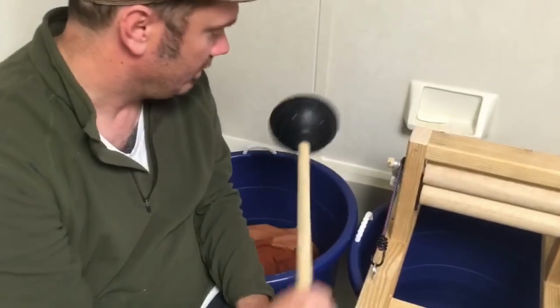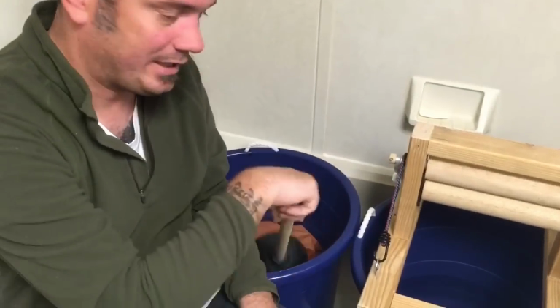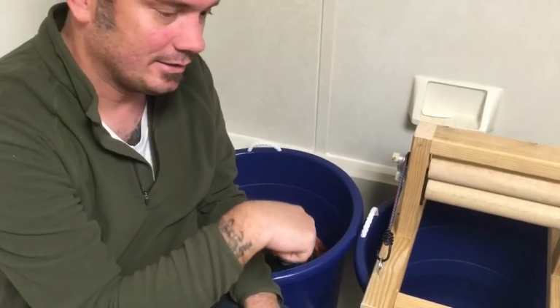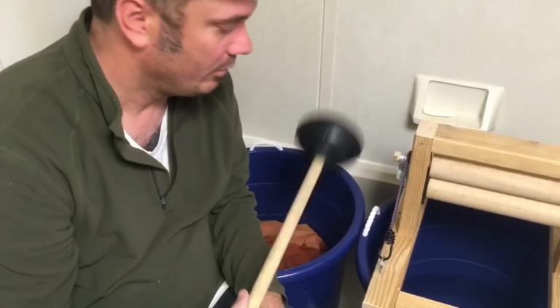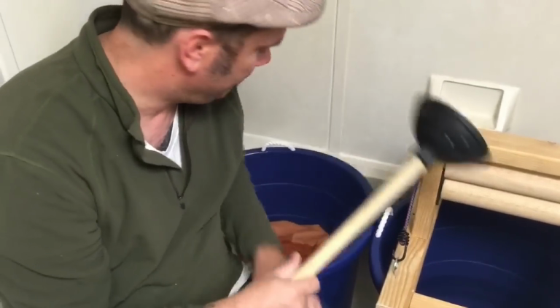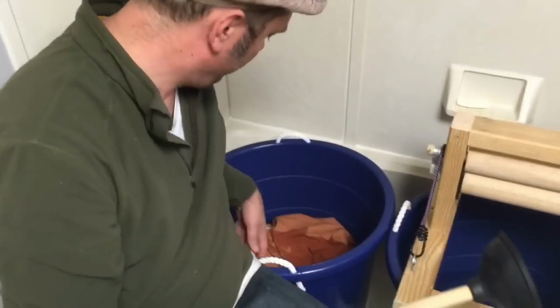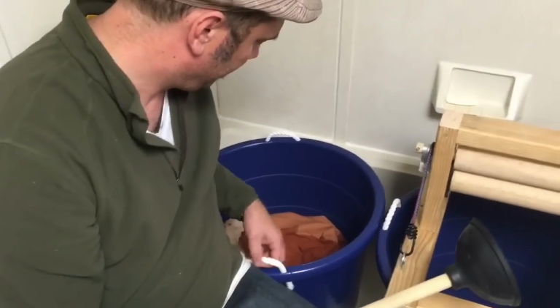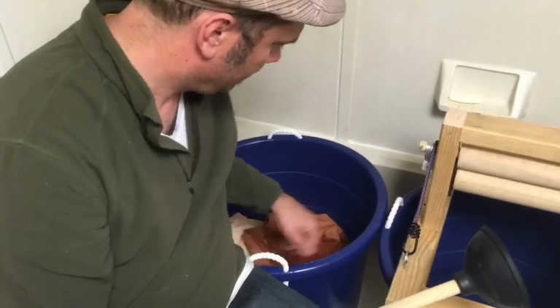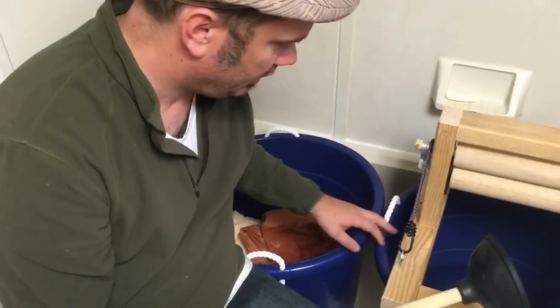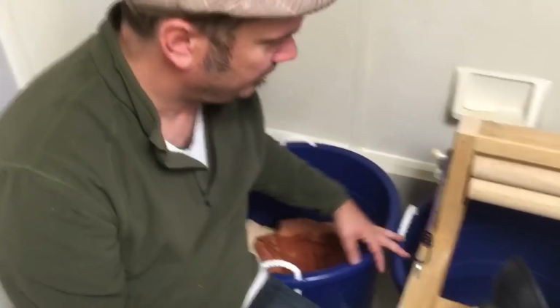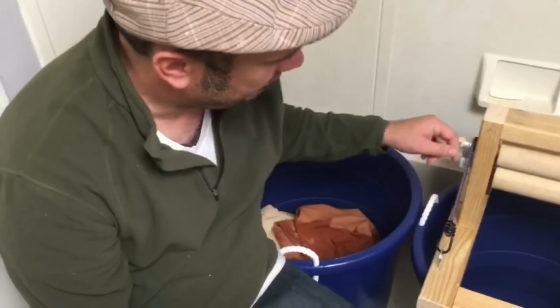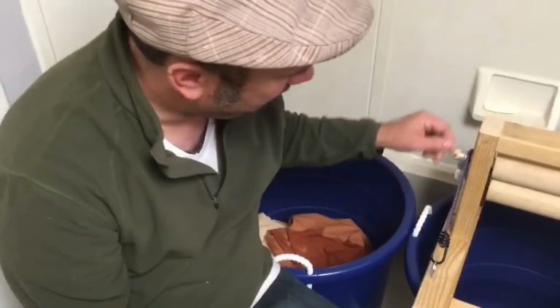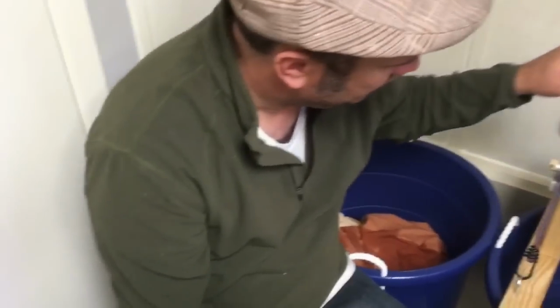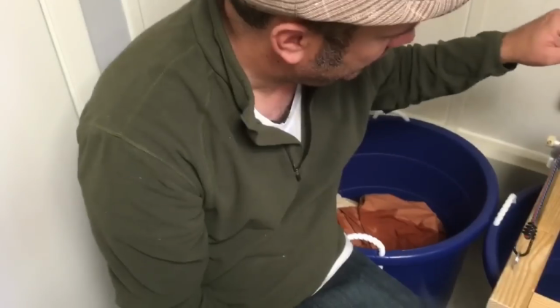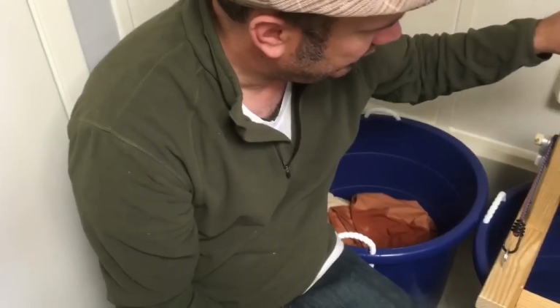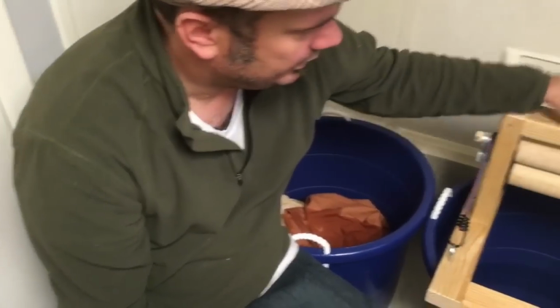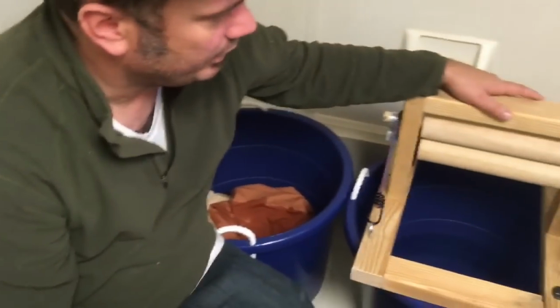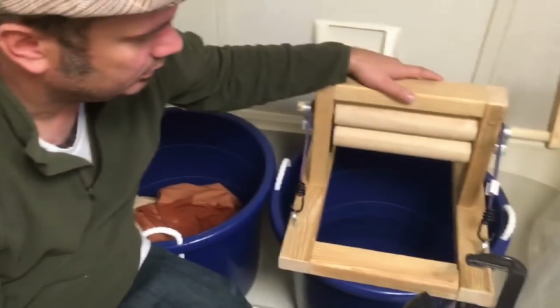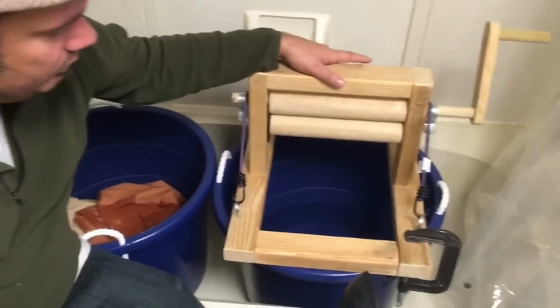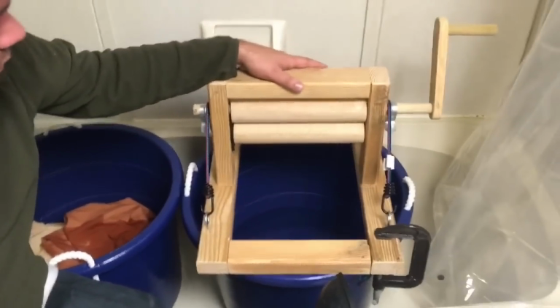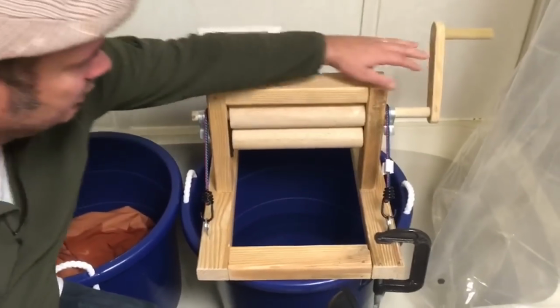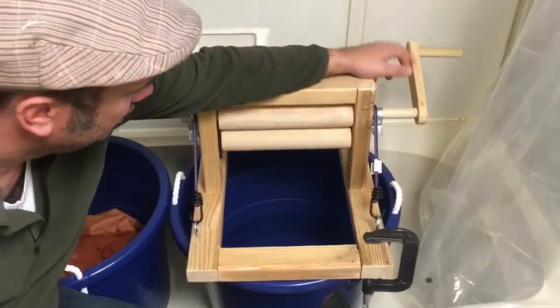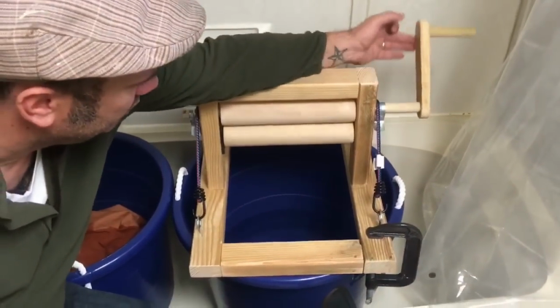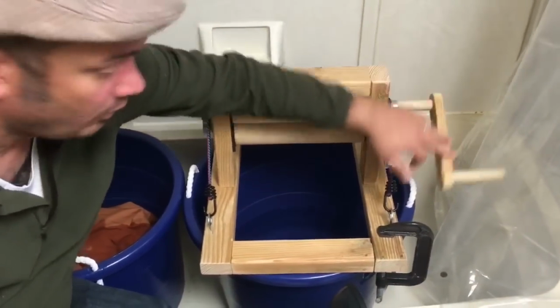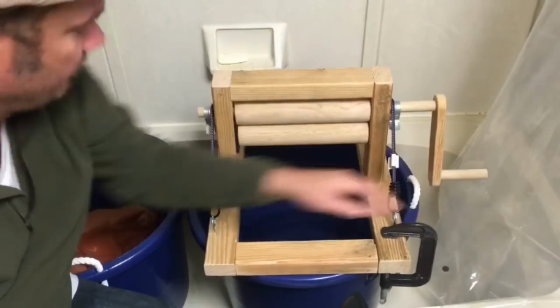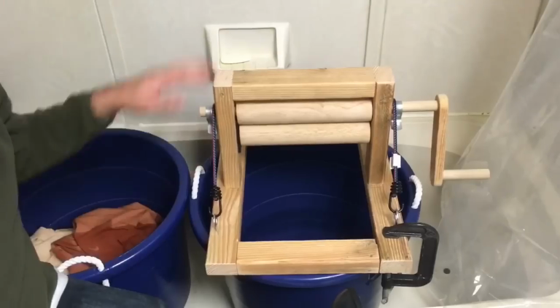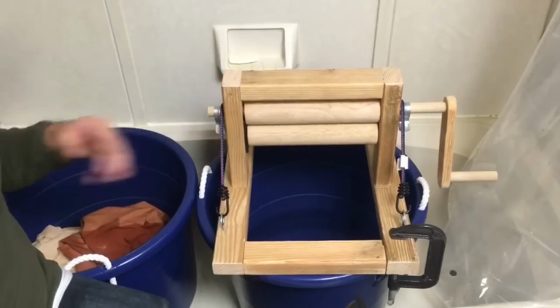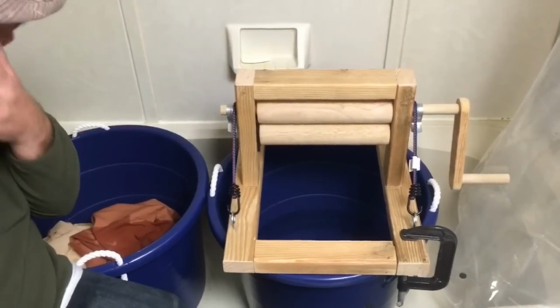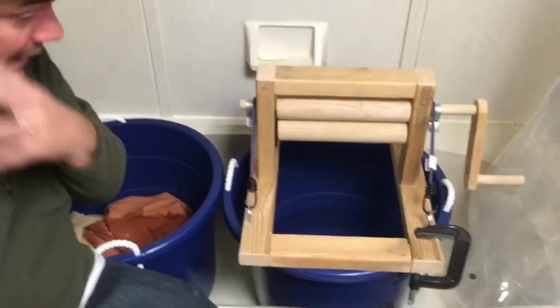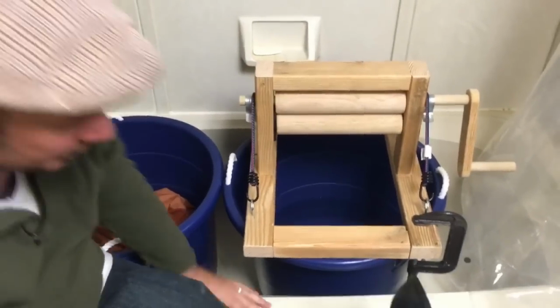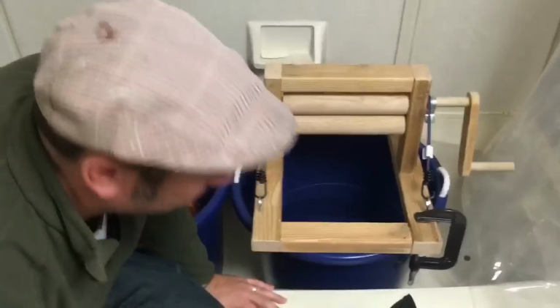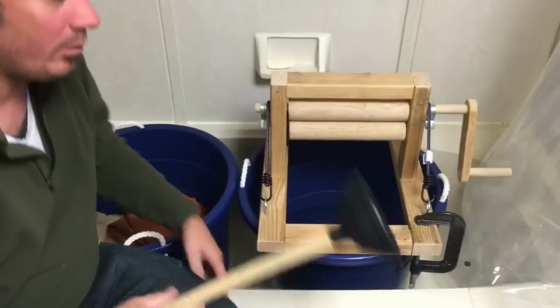We have buckets — I have two of them — and then we have this wringer that we'll be using to hopefully wring out our clothes. We've never used it before for its purpose, so let's see if it works.